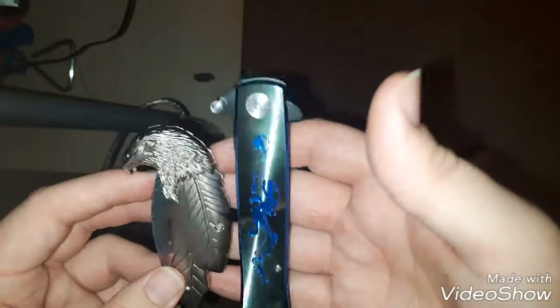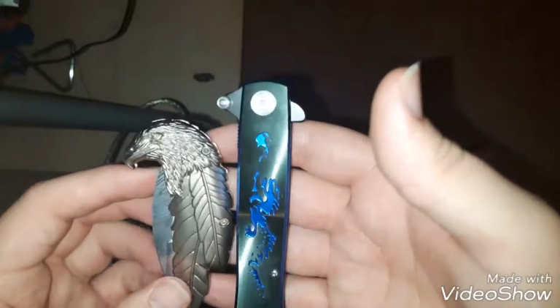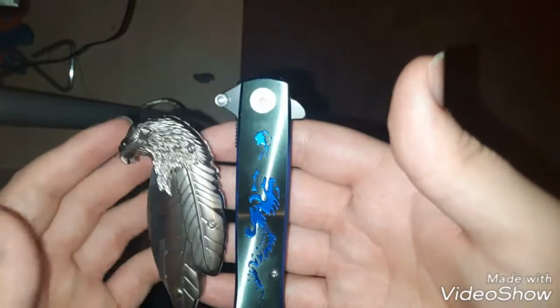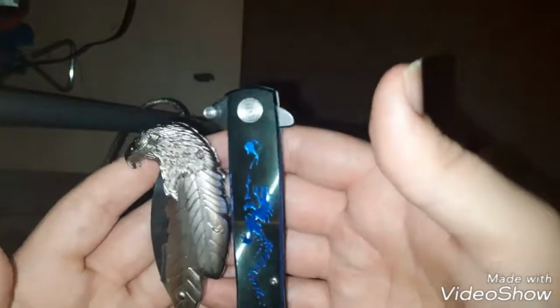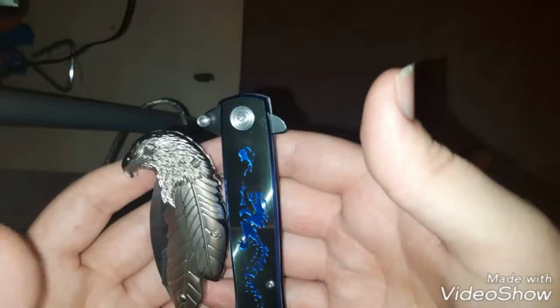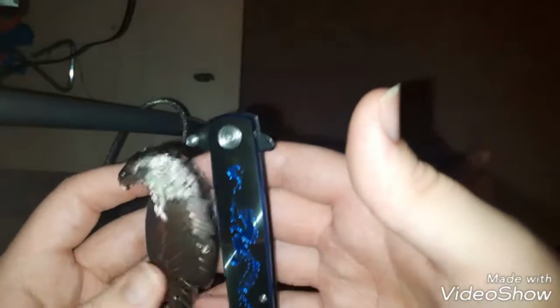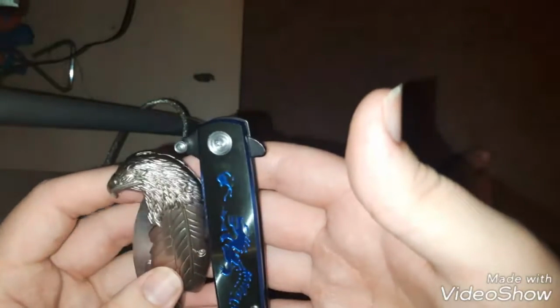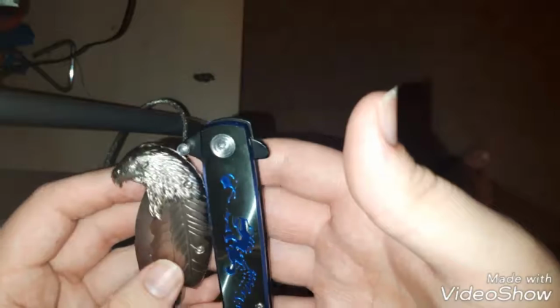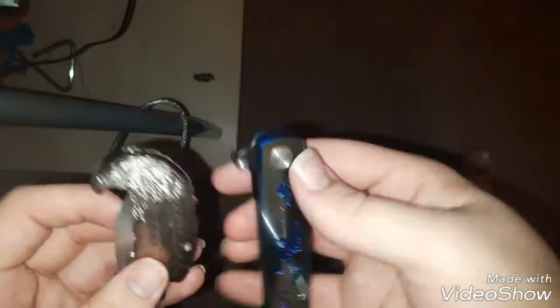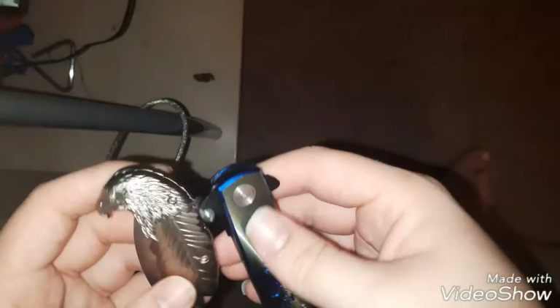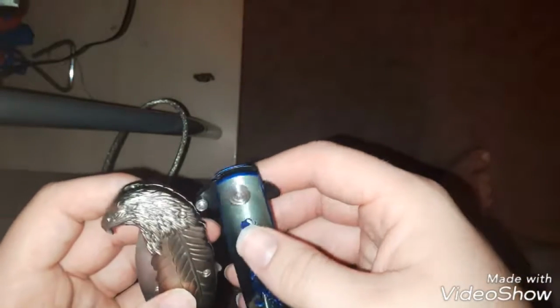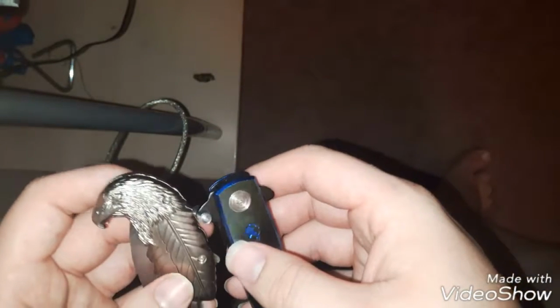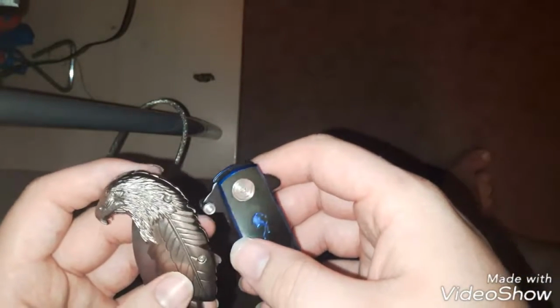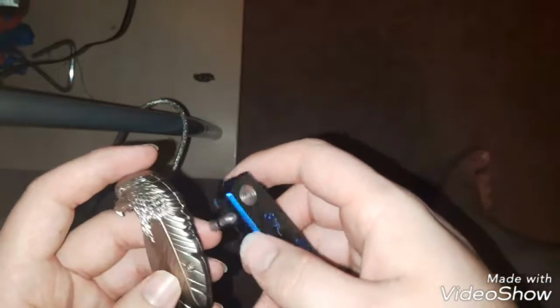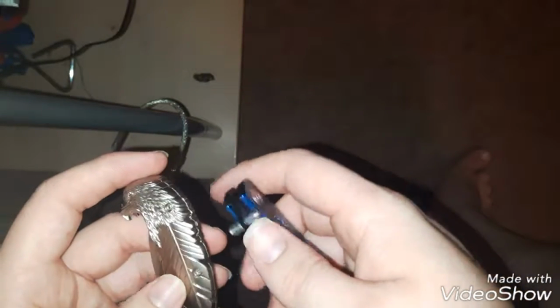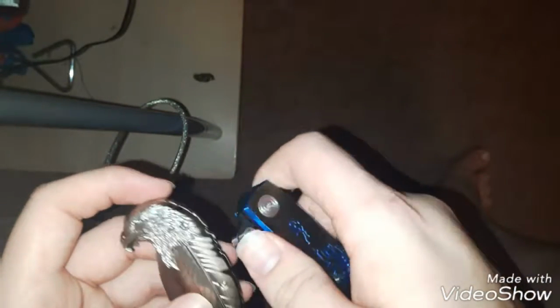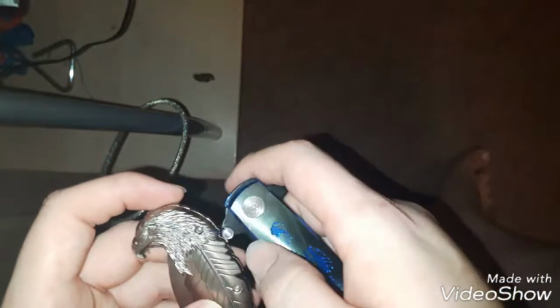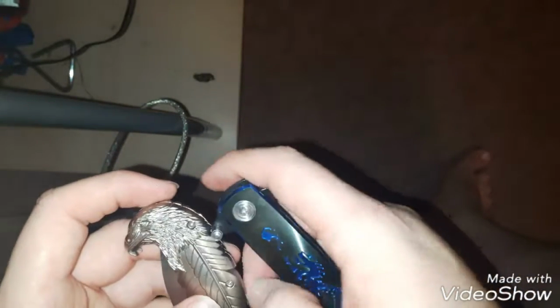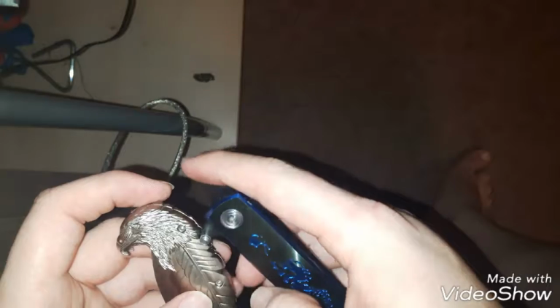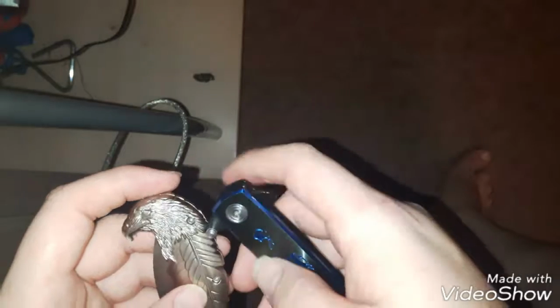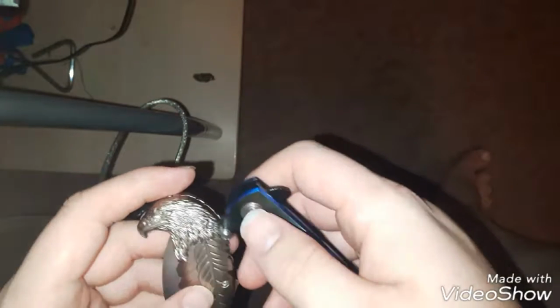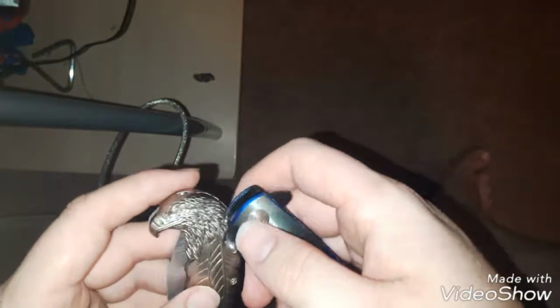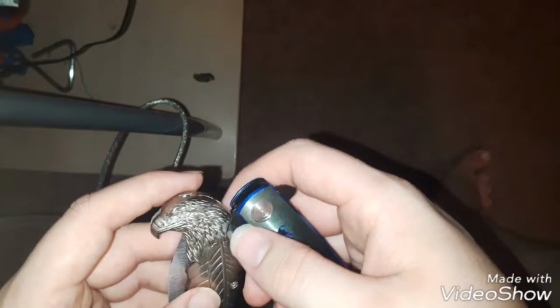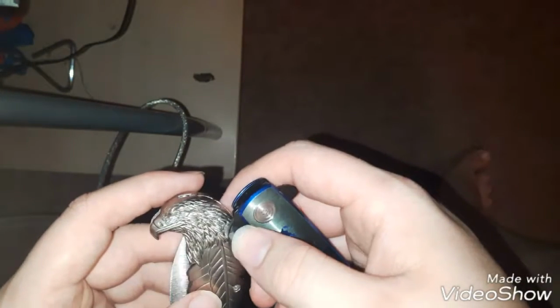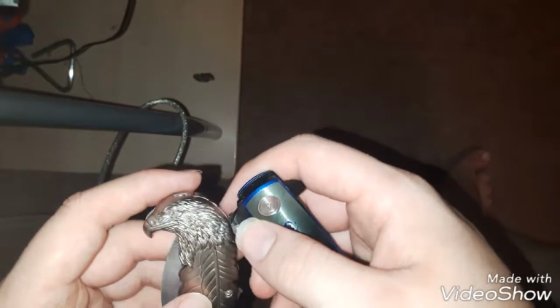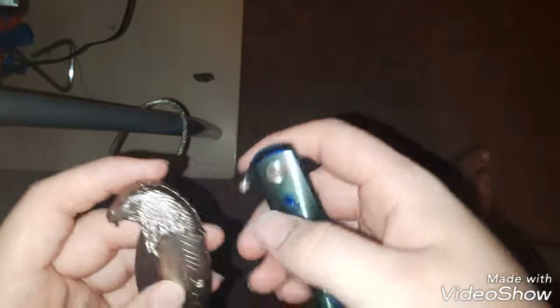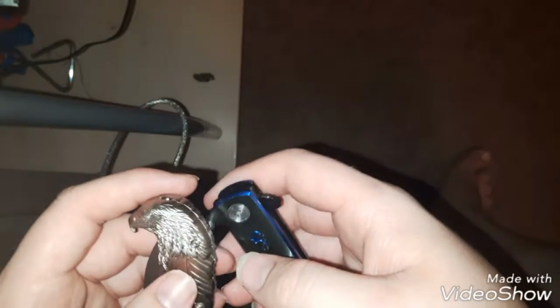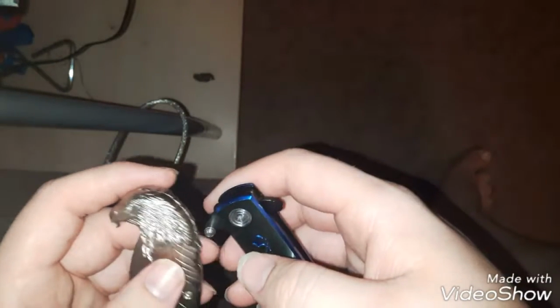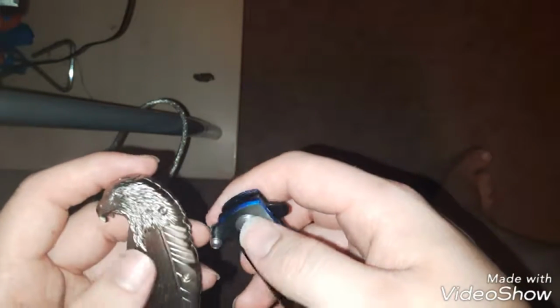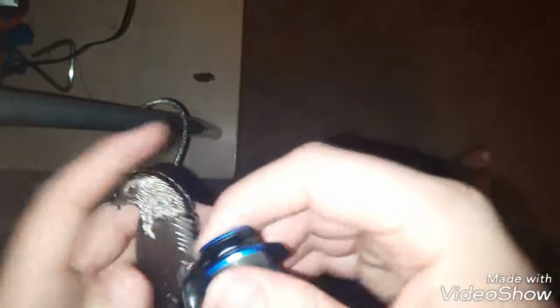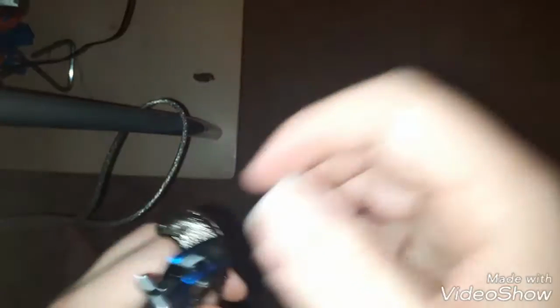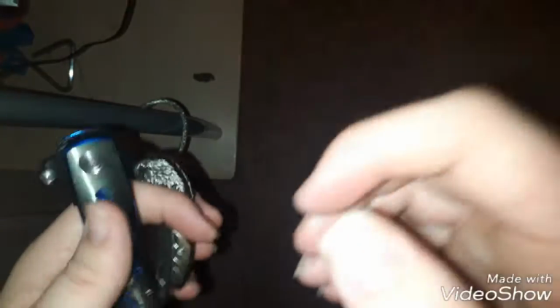Anyway, just thought I would show you my knives. Hope you liked this little ASMR video. I didn't really have a video idea for today, so I just made this one instead. Hope you liked it — if you did, like, comment, subscribe, and share. And as always, my friends, stay sane. Peace.